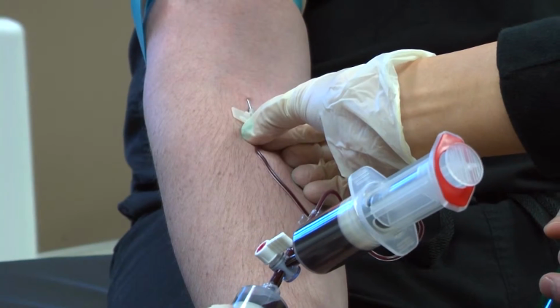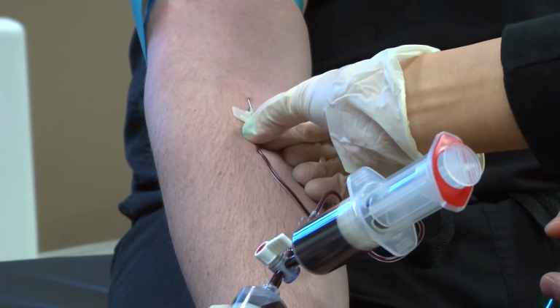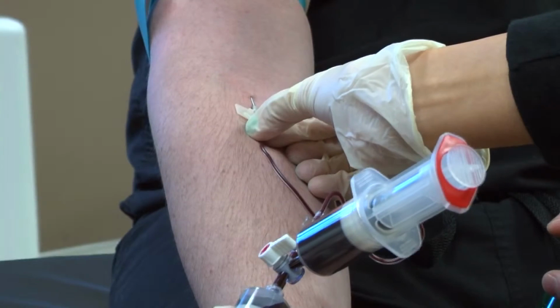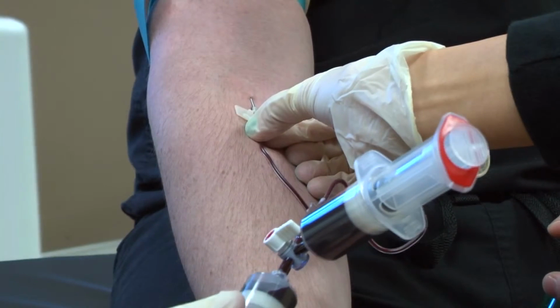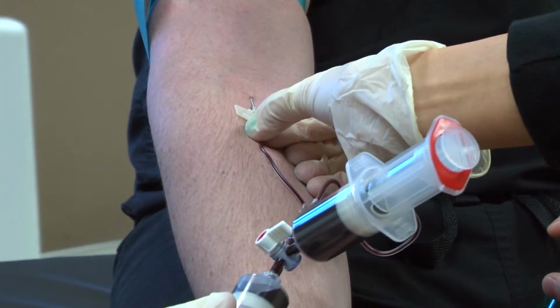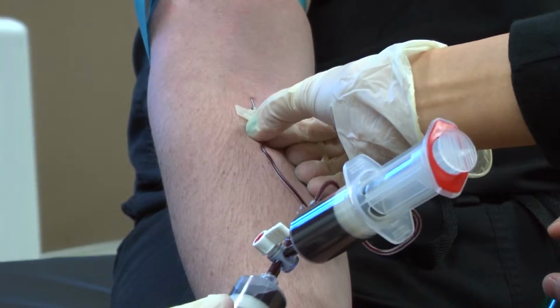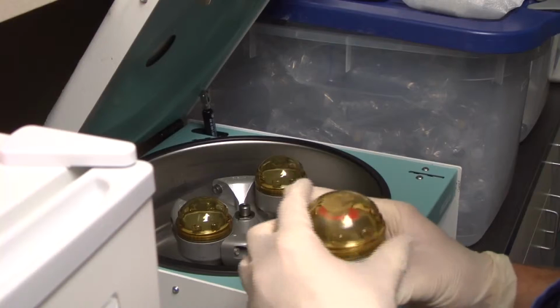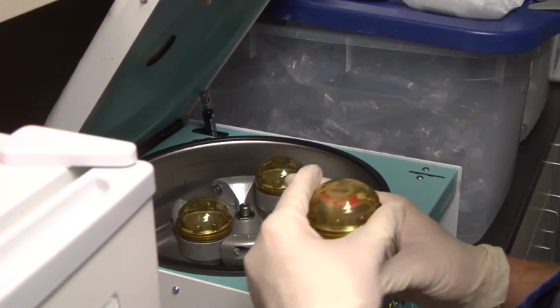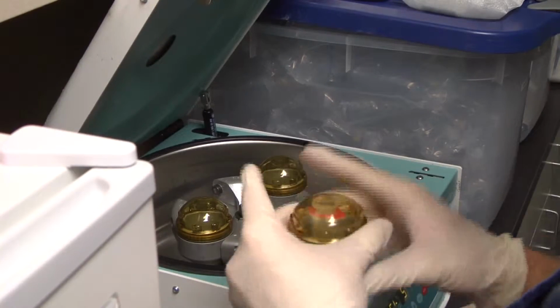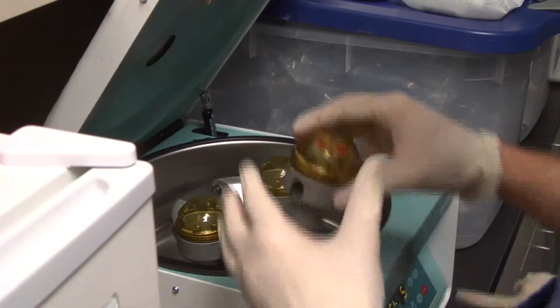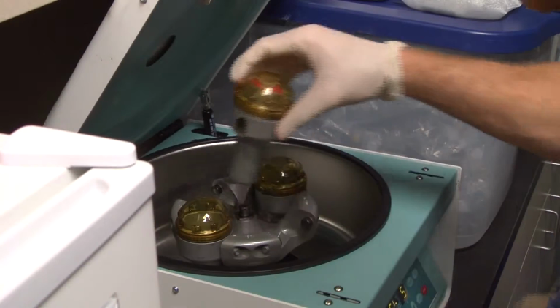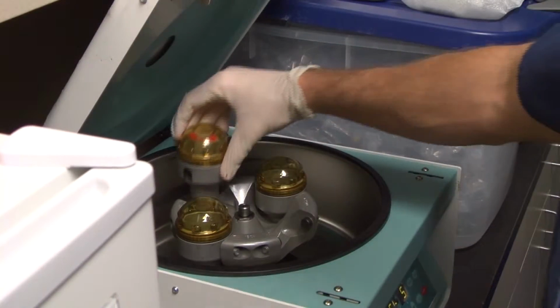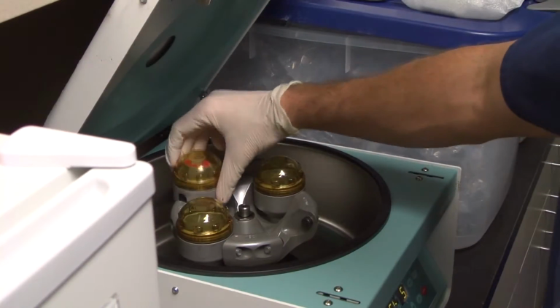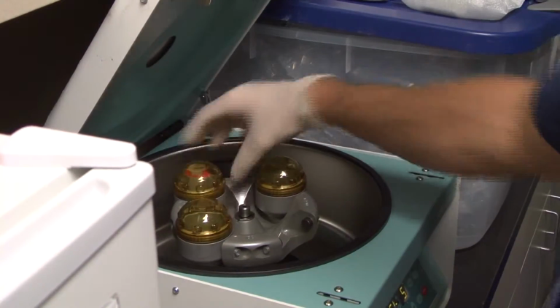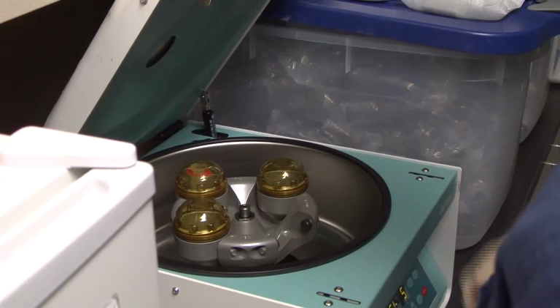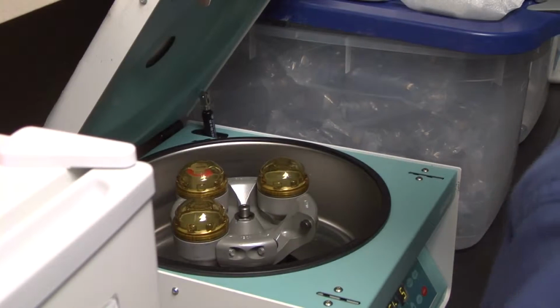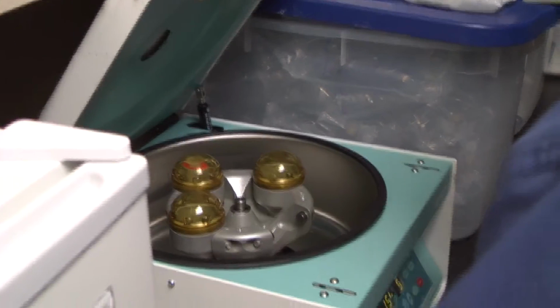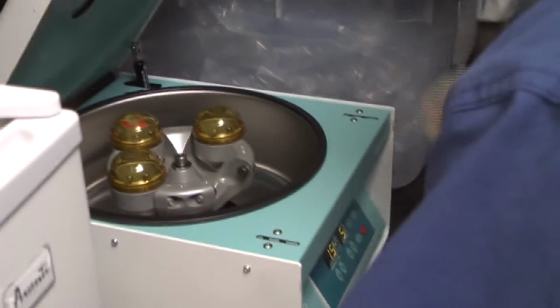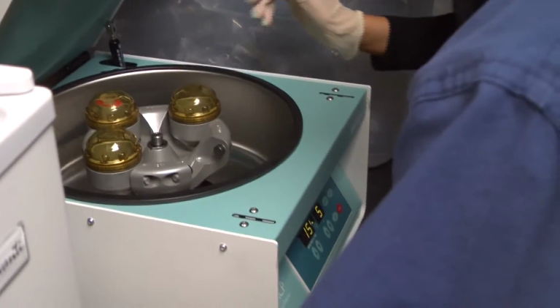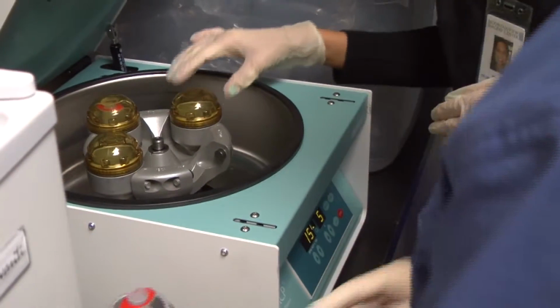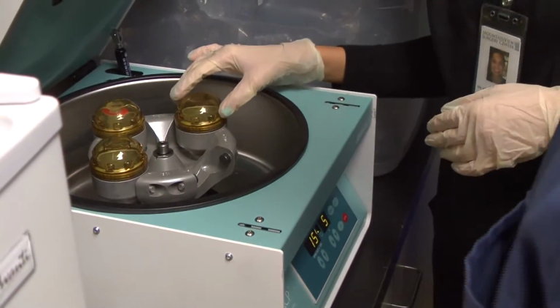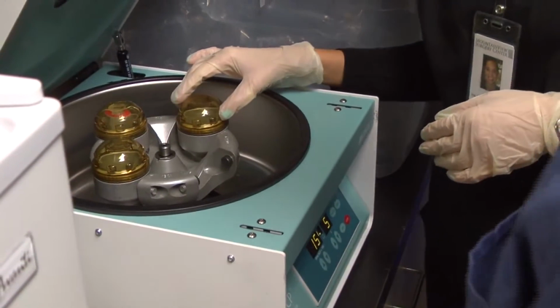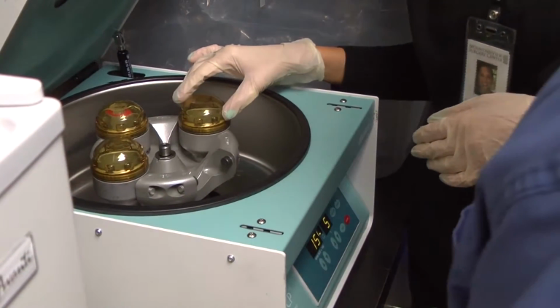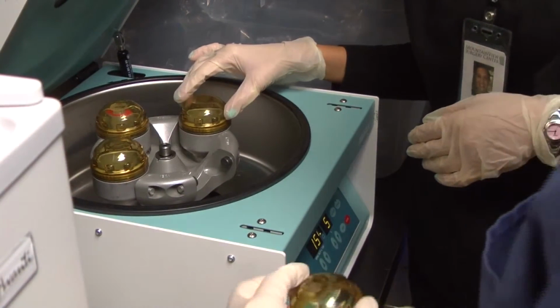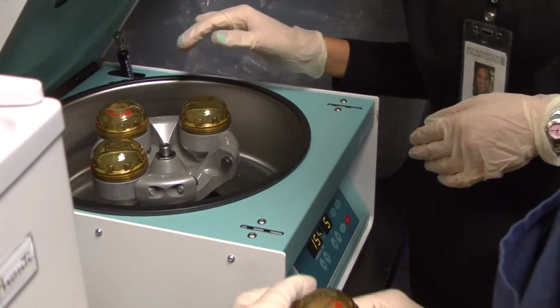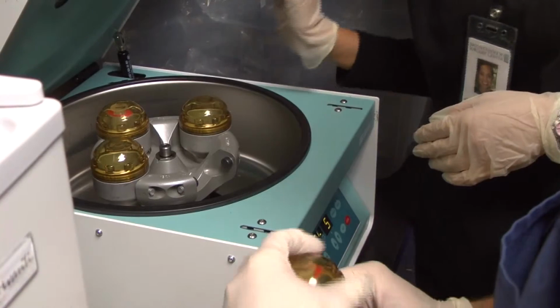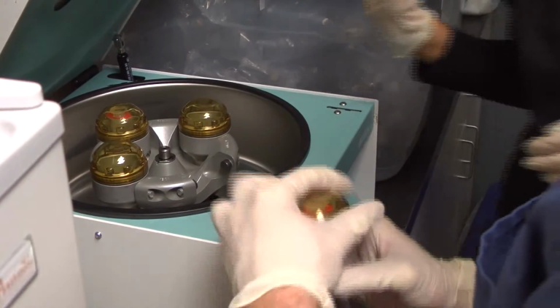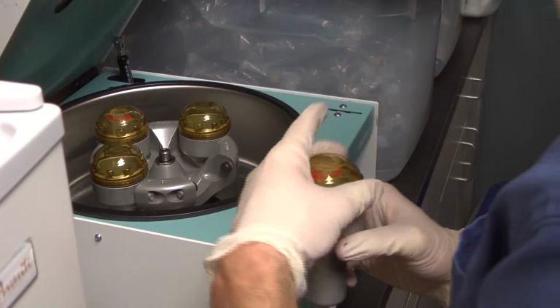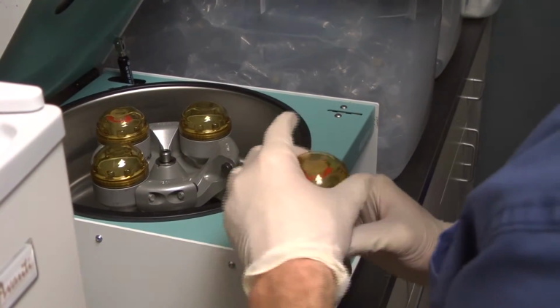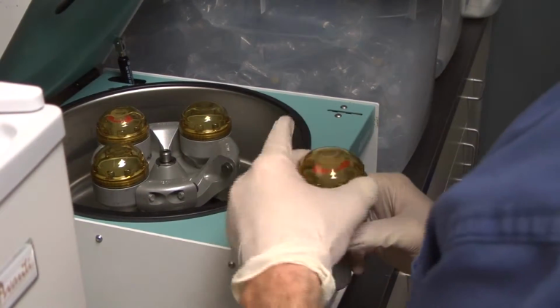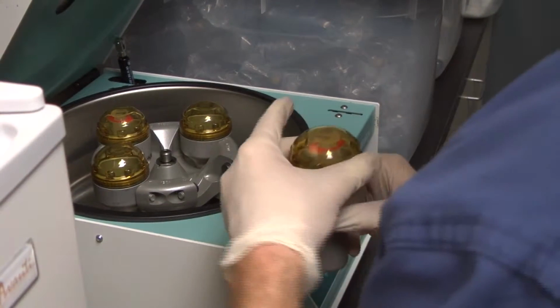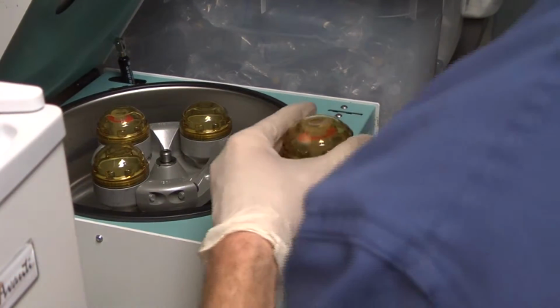First, we draw the patient's blood and put it into a centrifuge. Next, we spin the centrifuge at a very high speed to produce plasma with concentrated platelets. We then take the plasma filled with these platelets and growth factors and re-inject them into the injured tissue.